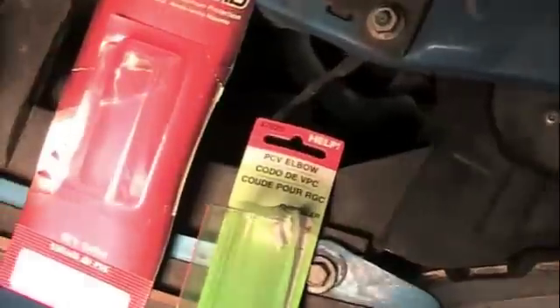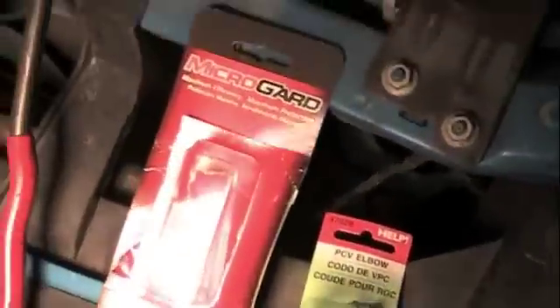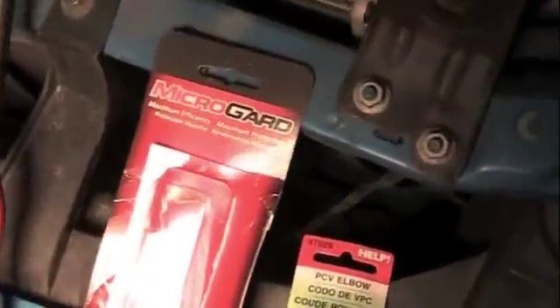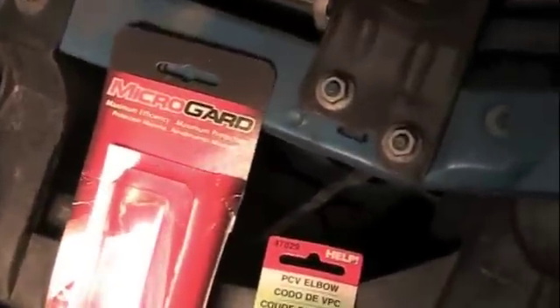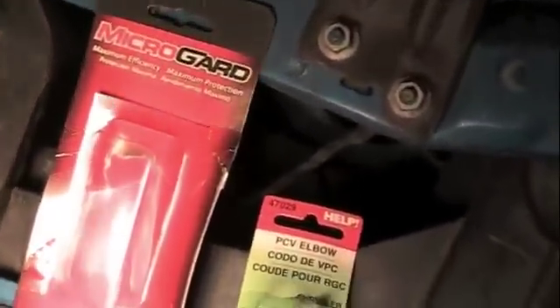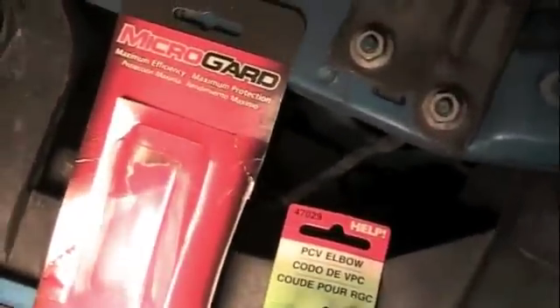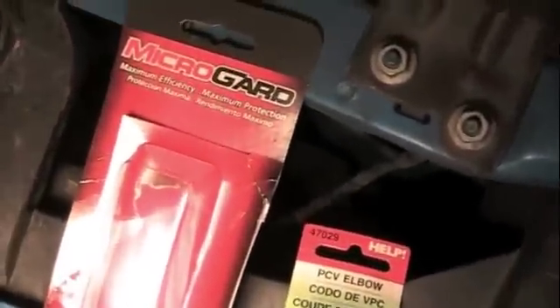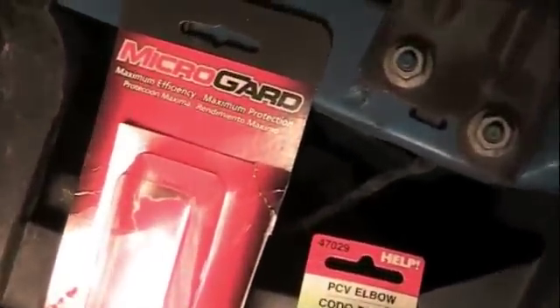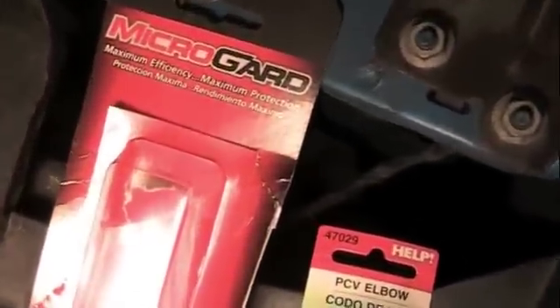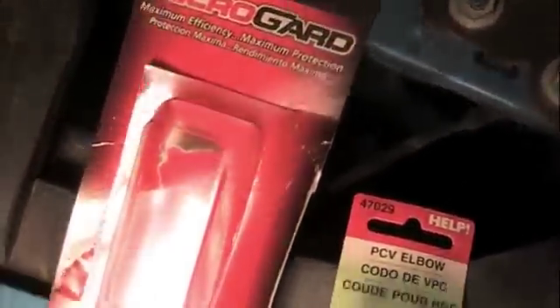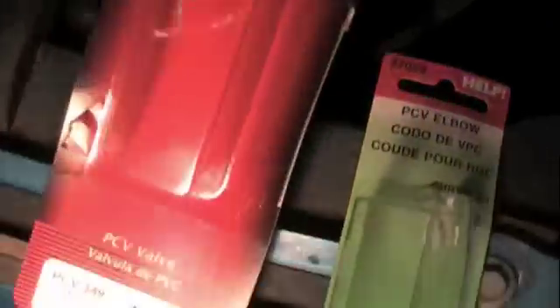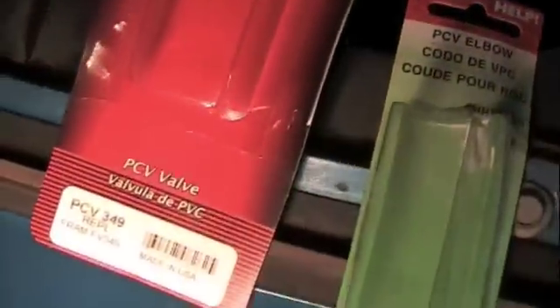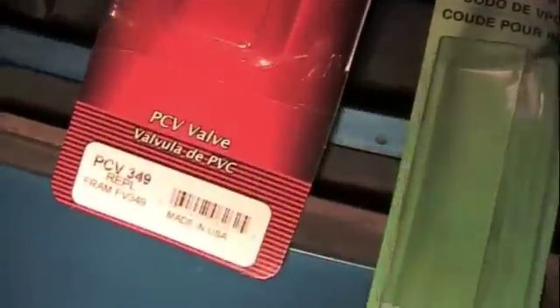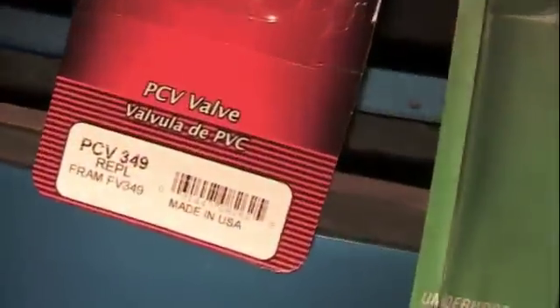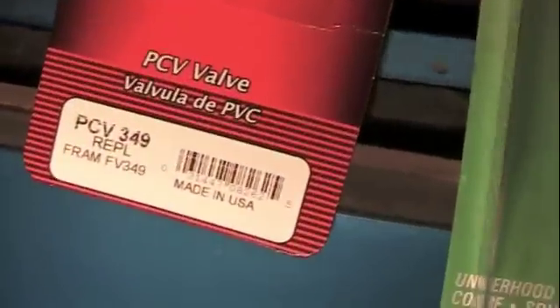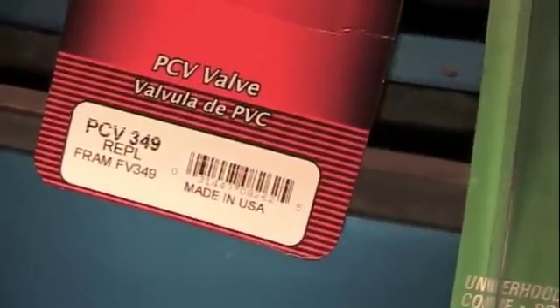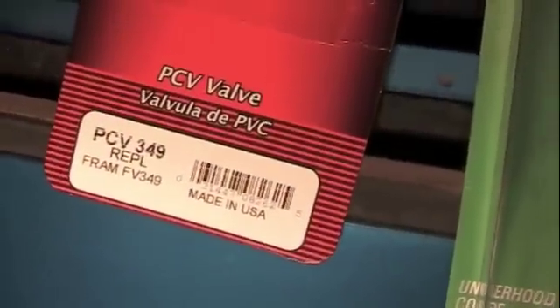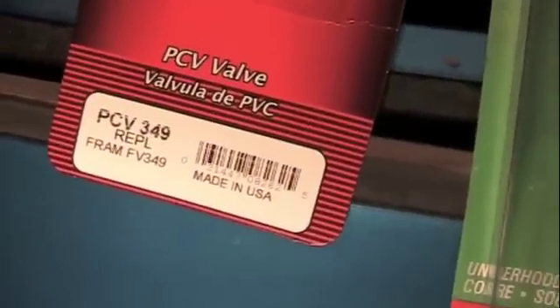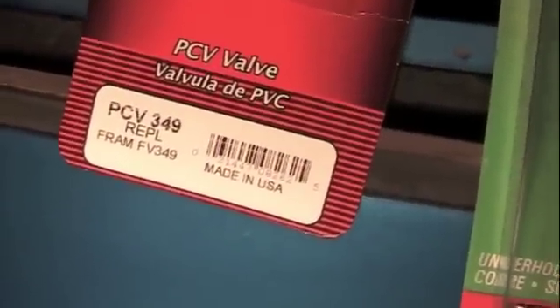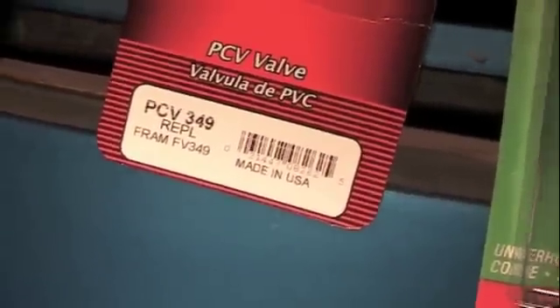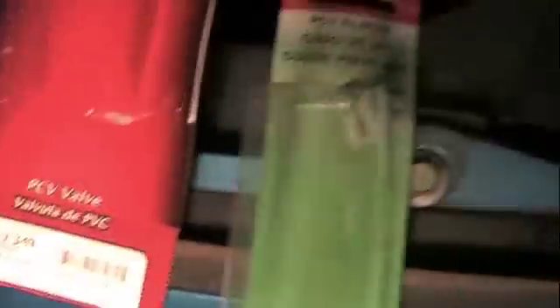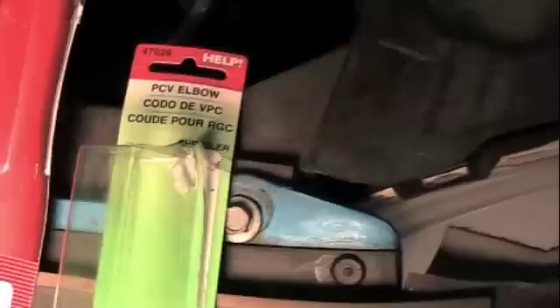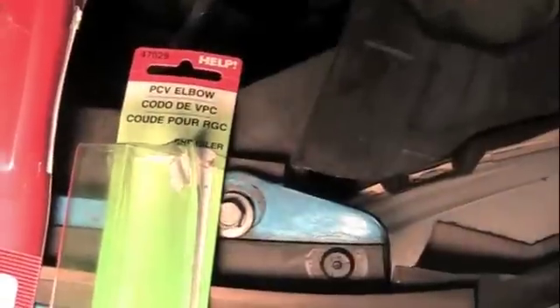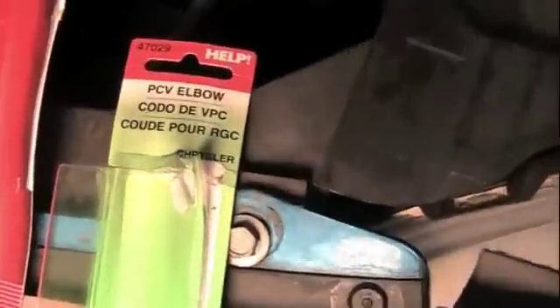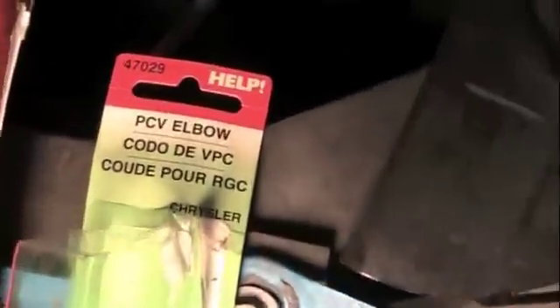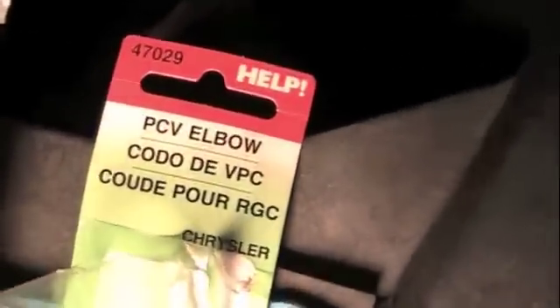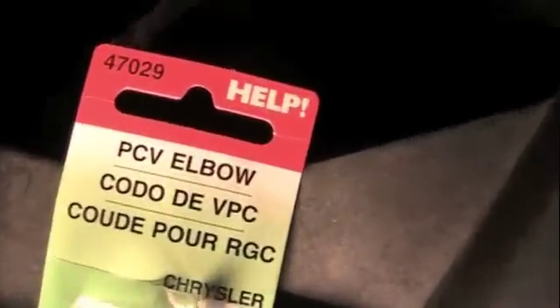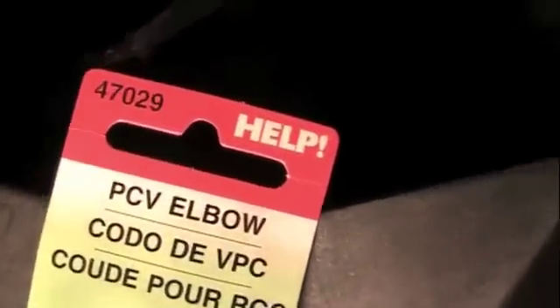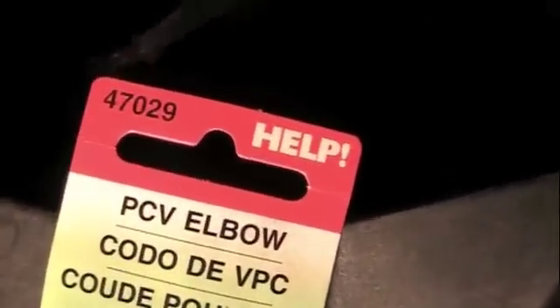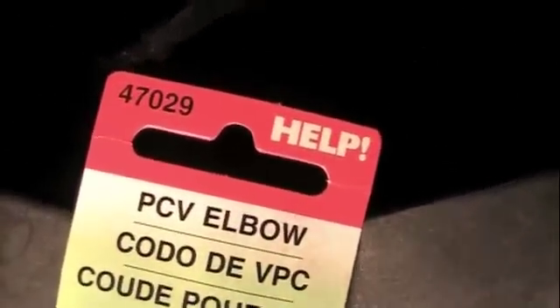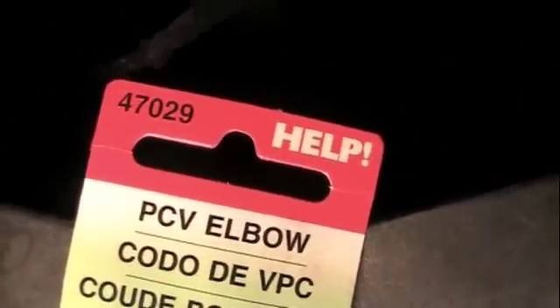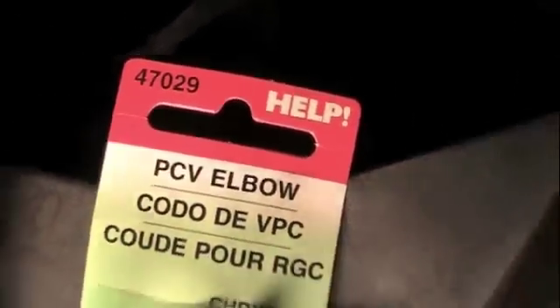It's a pretty simple little fix. We went to O'Reilly and got a Micro-Guard PCV valve — part number PCV349 — and a motorcar elbow, part number 47029.